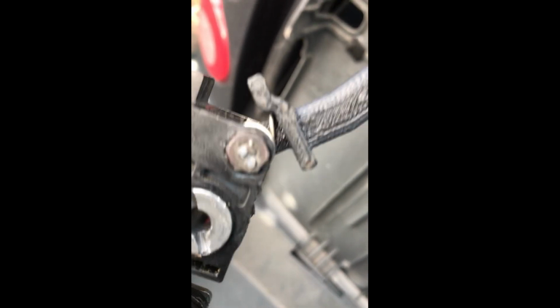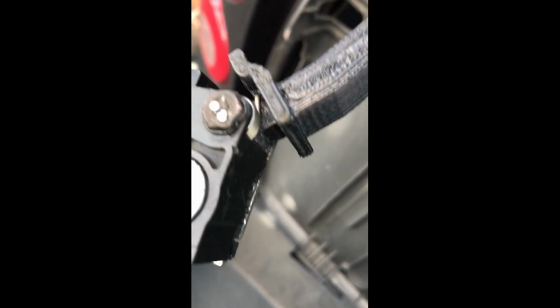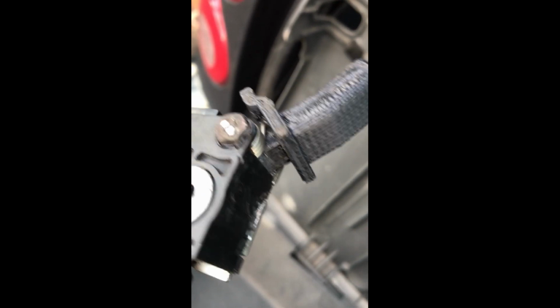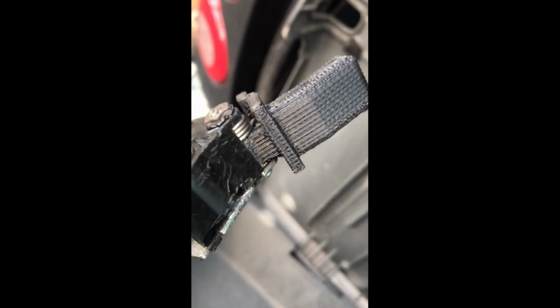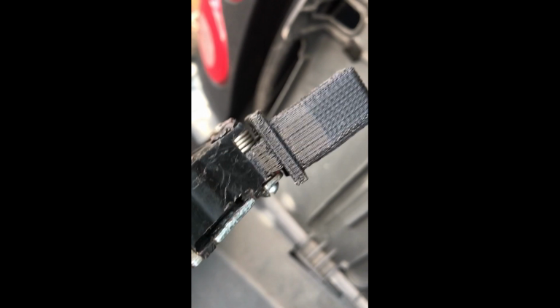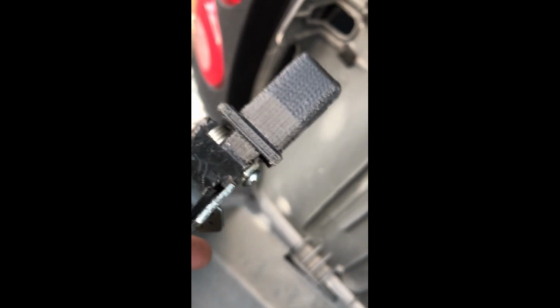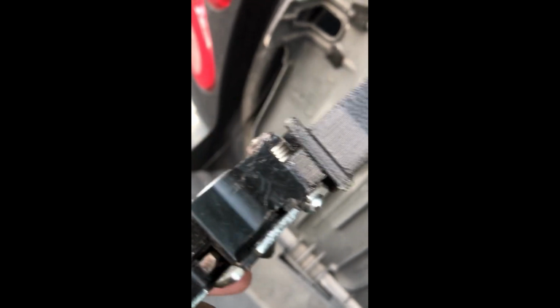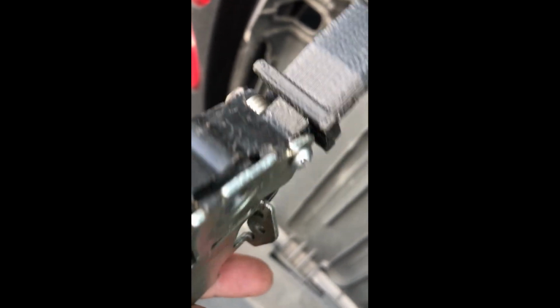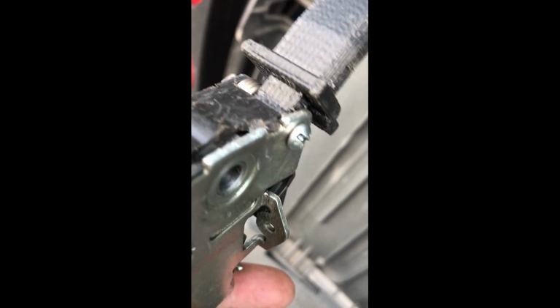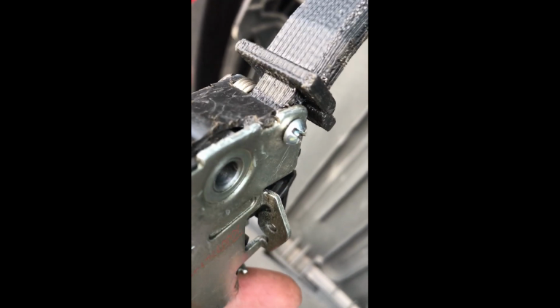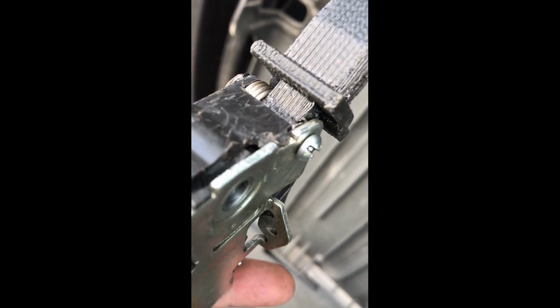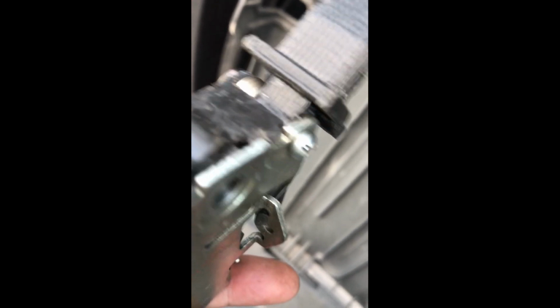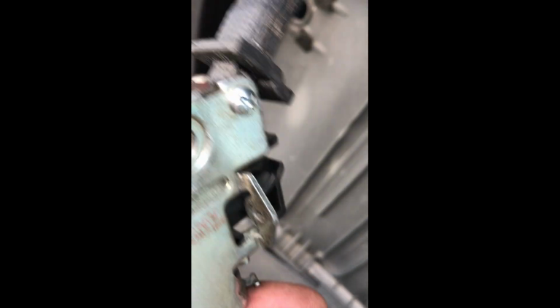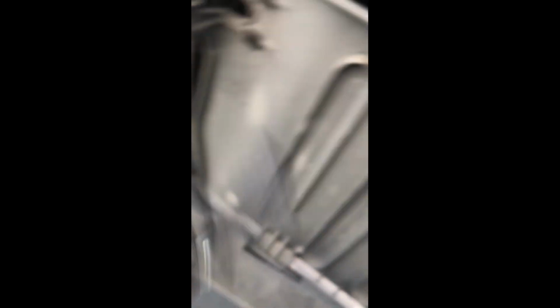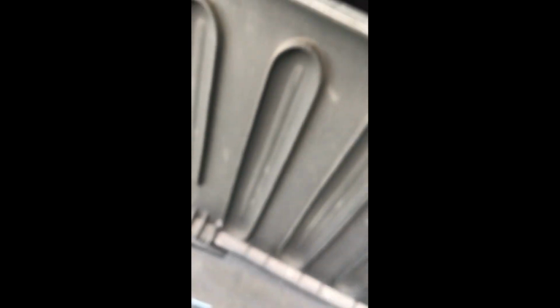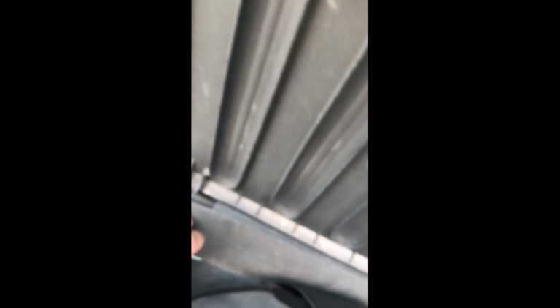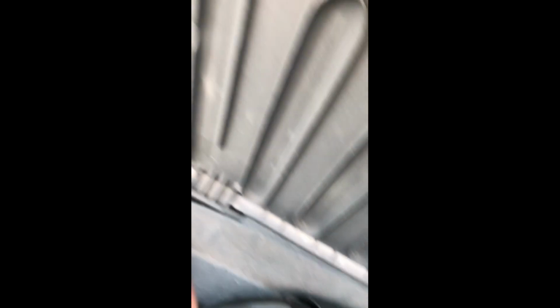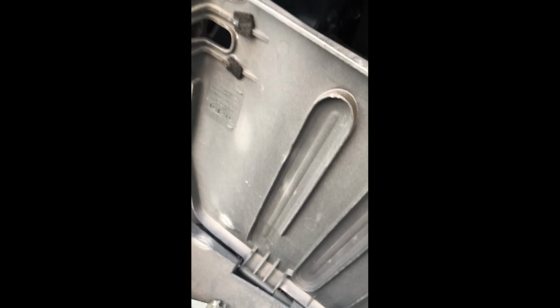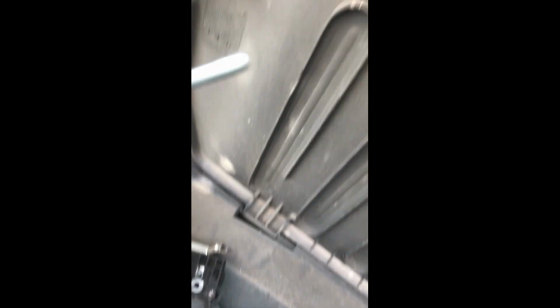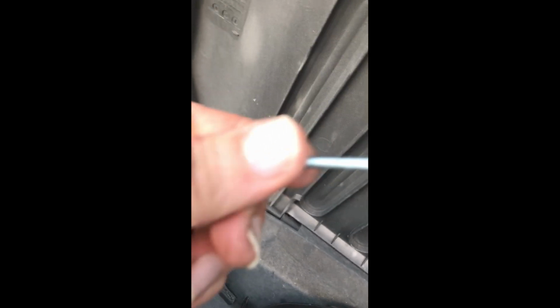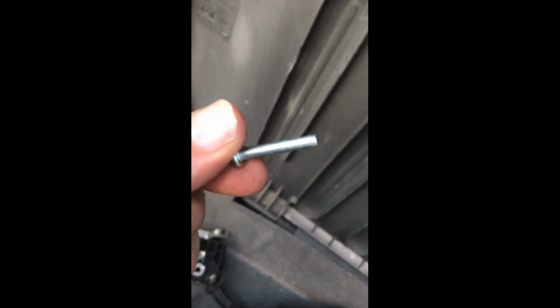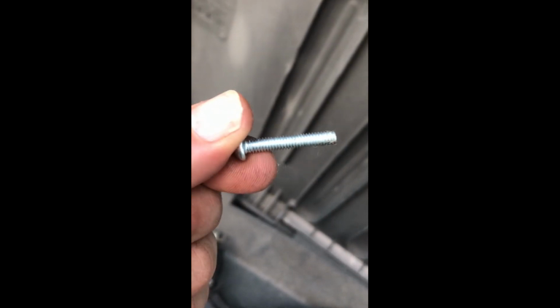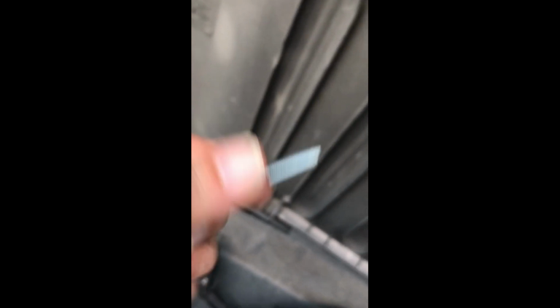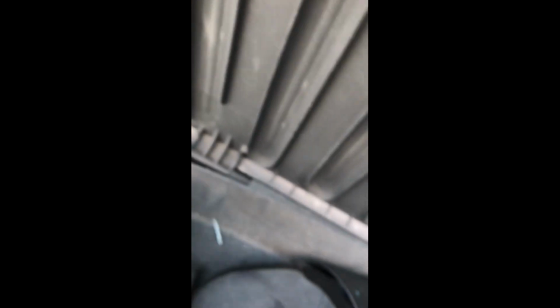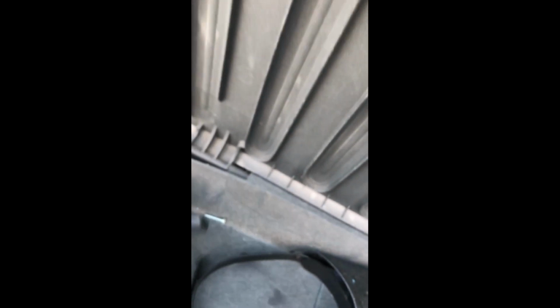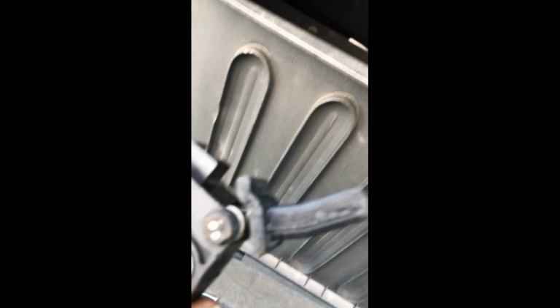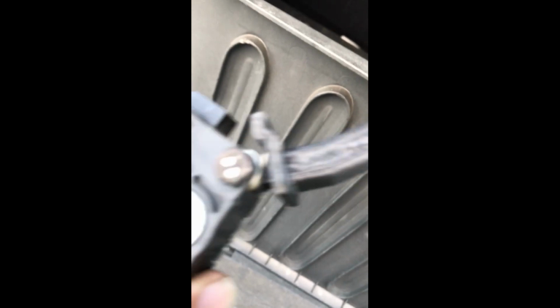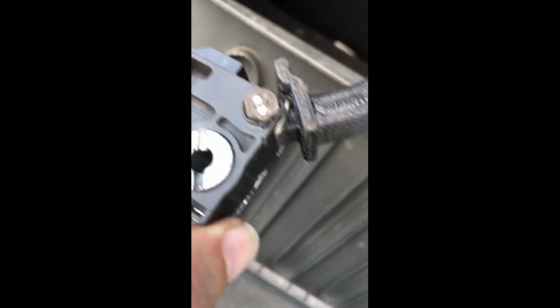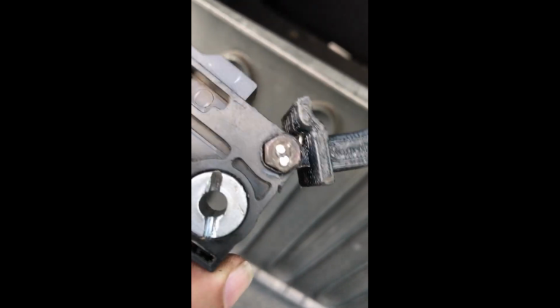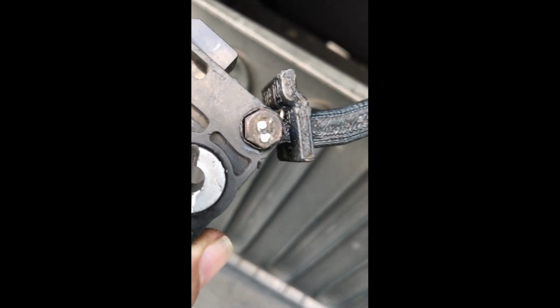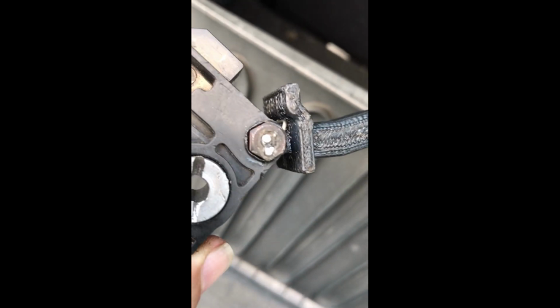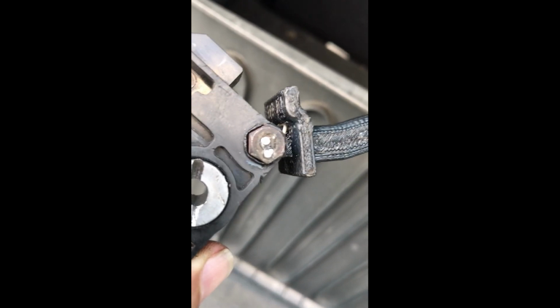I took out the plastic pivot in there and replaced it with a screw — just a number eight, one inch long, going through there. That's the hinge.